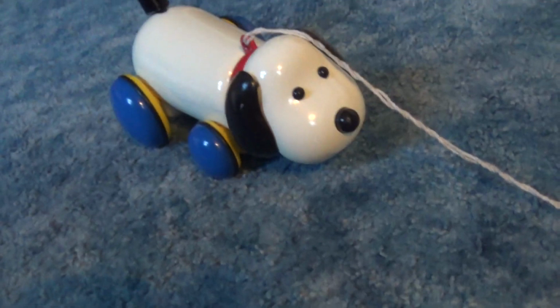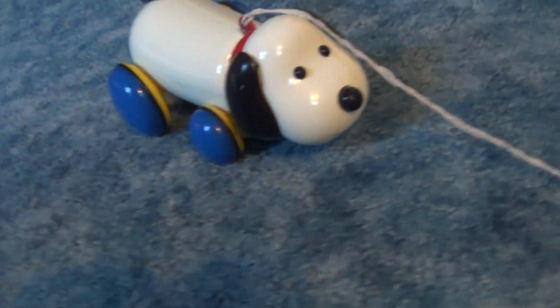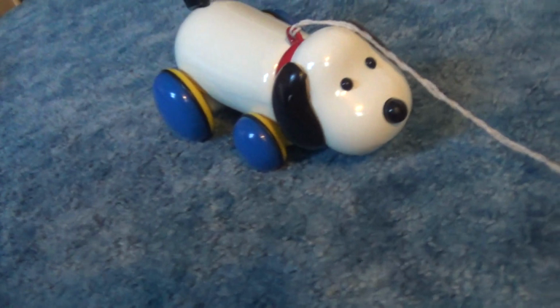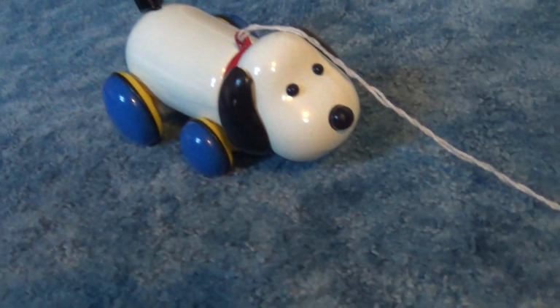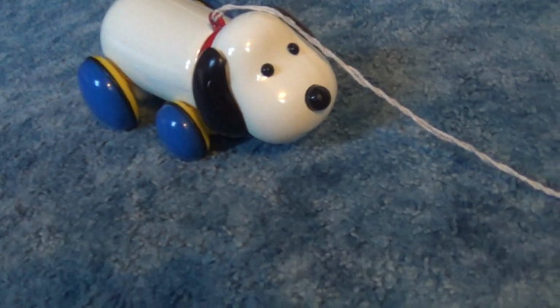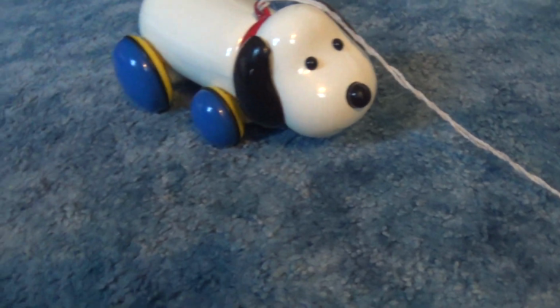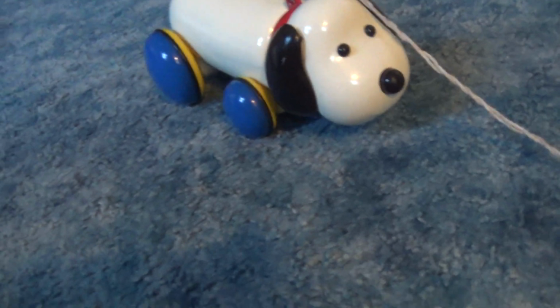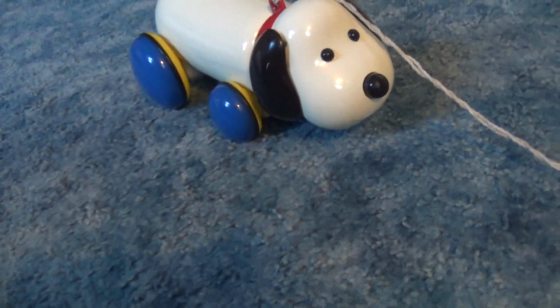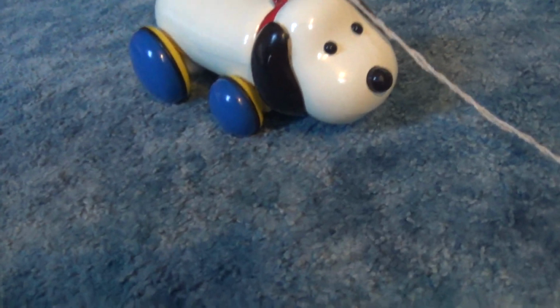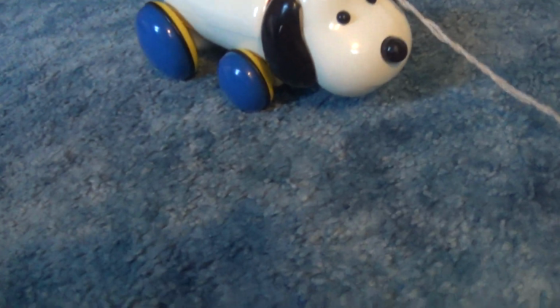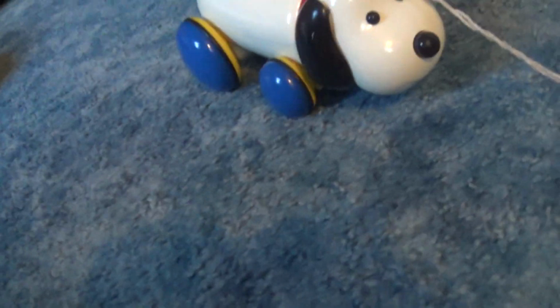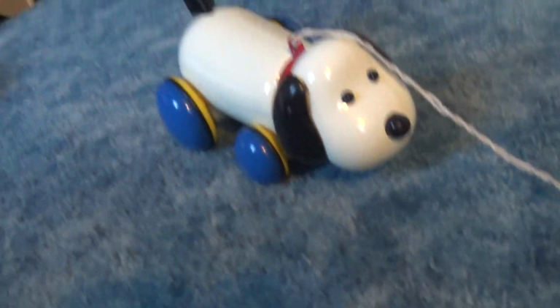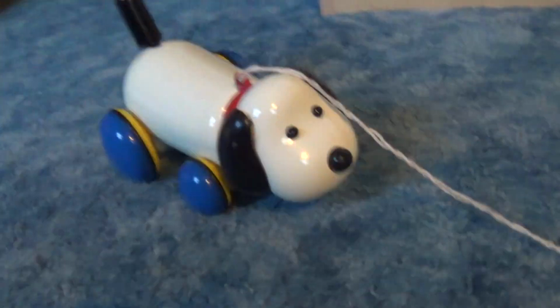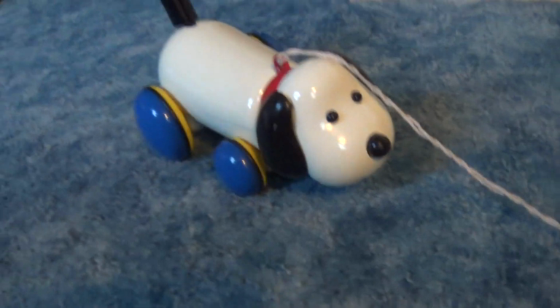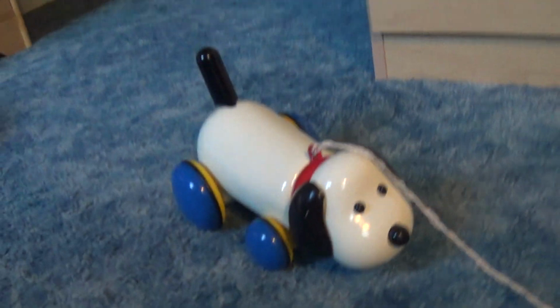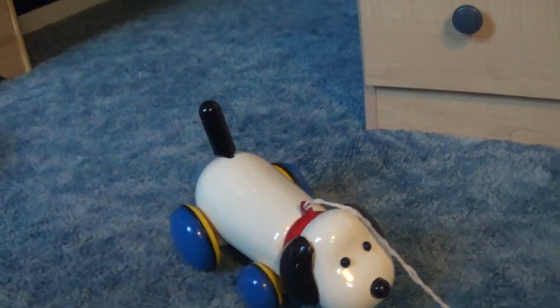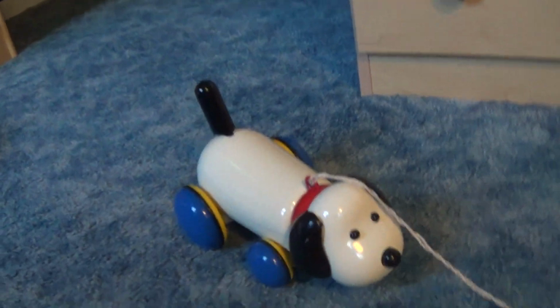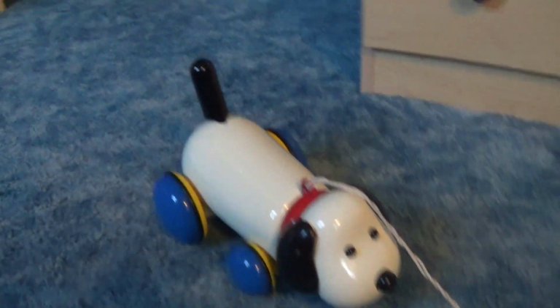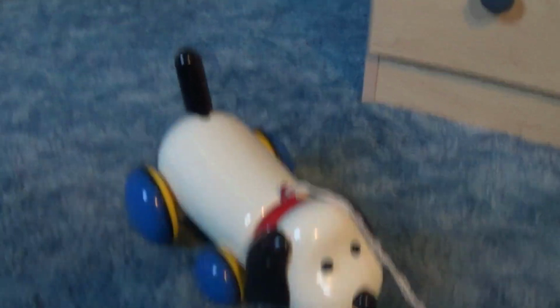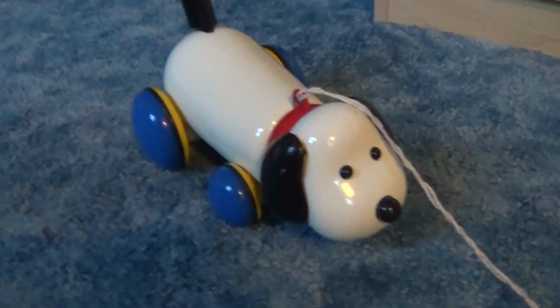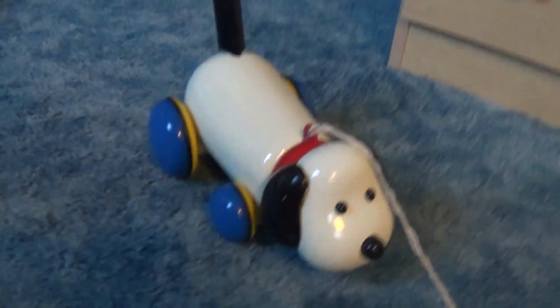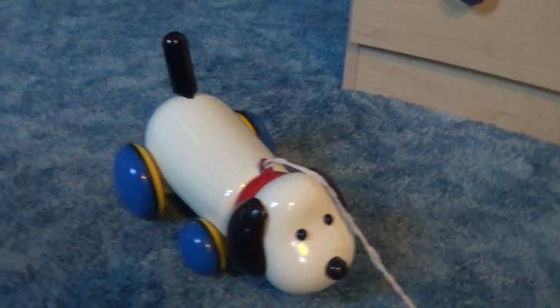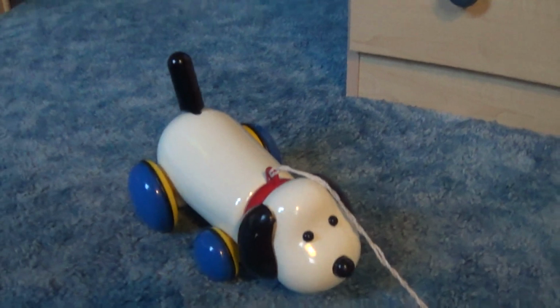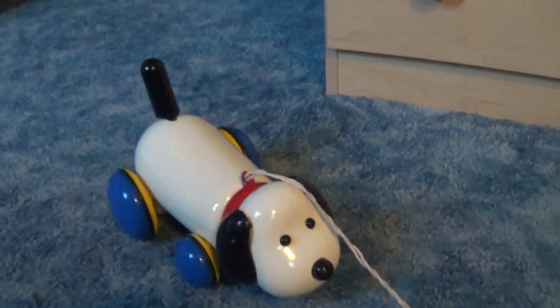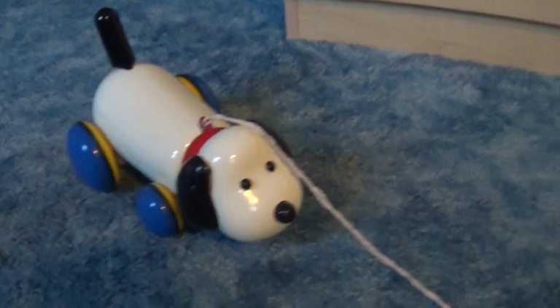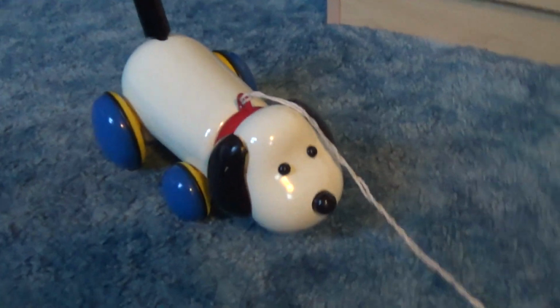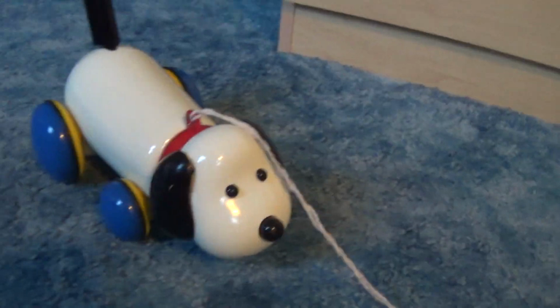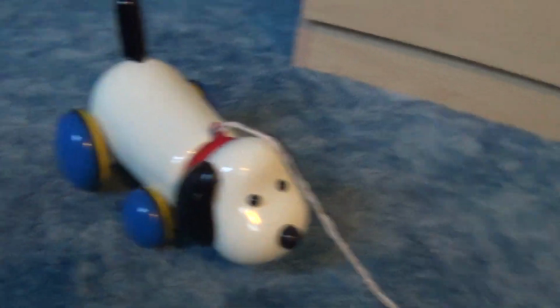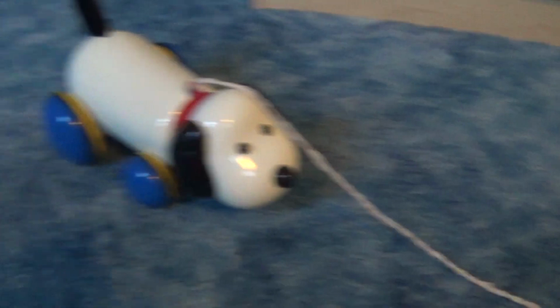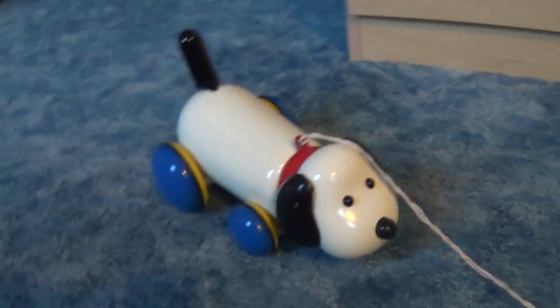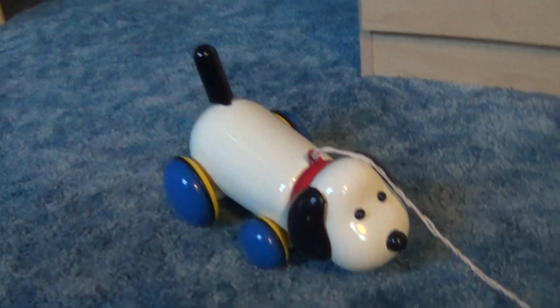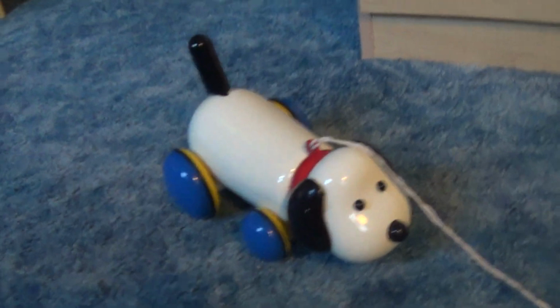I just always thought this looked really cool, but it wasn't really a toy that I thought about getting. I really wanted it badly, but now I have it and I'm like, wow, it's pretty cool.